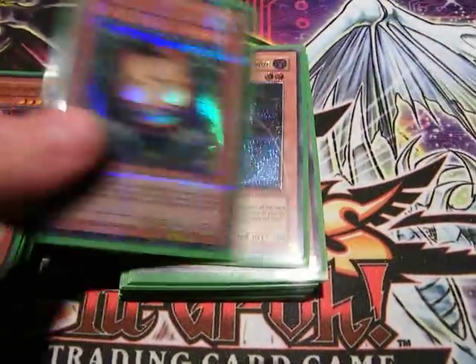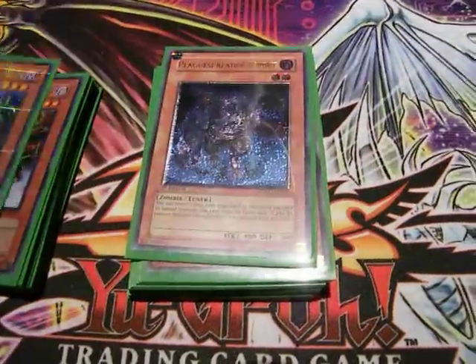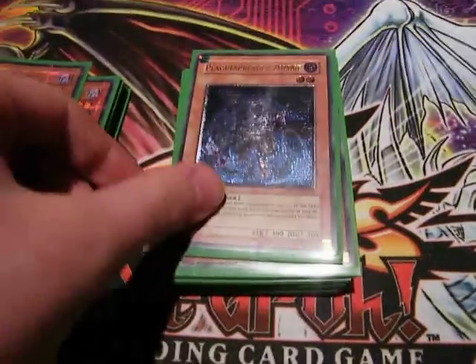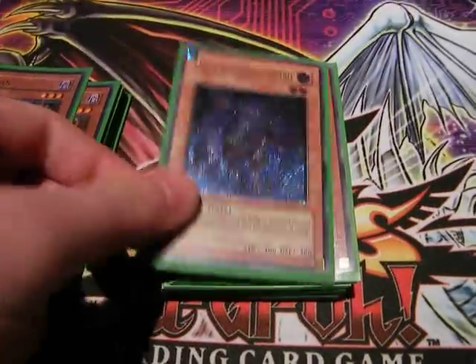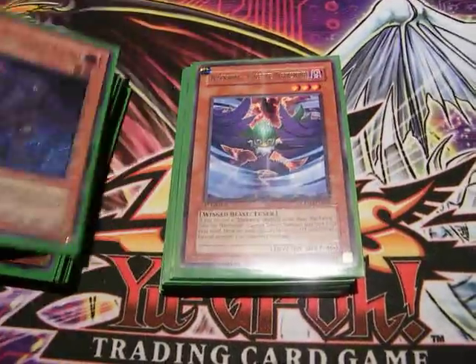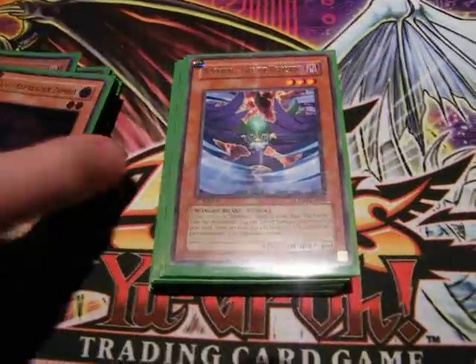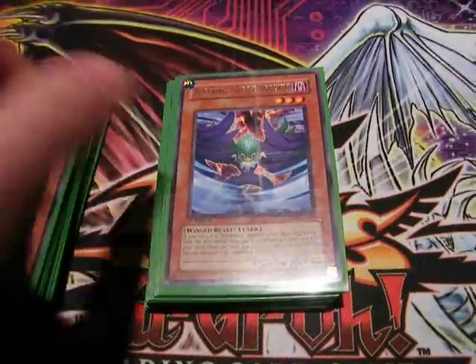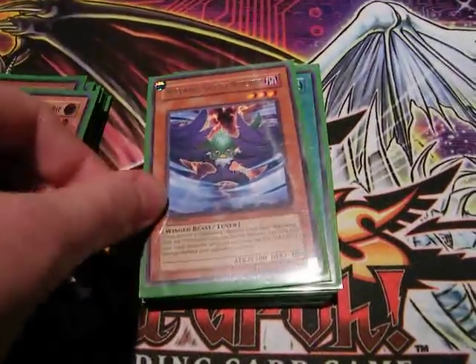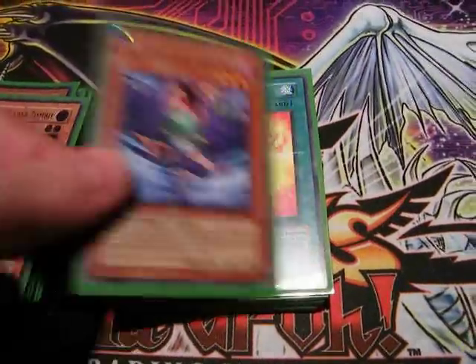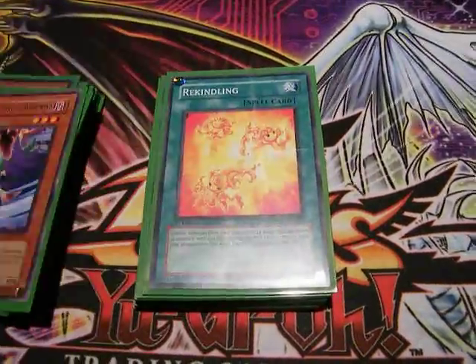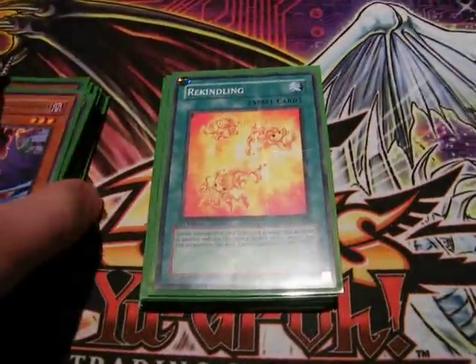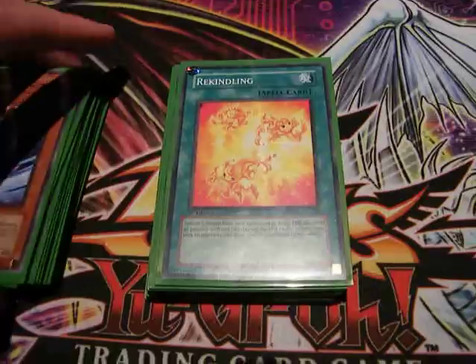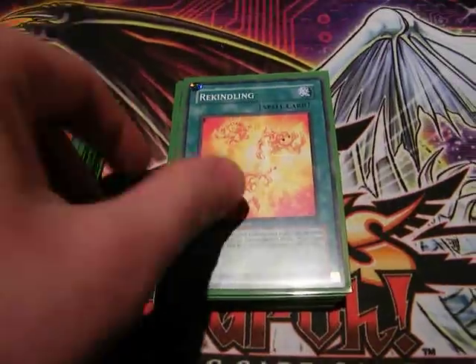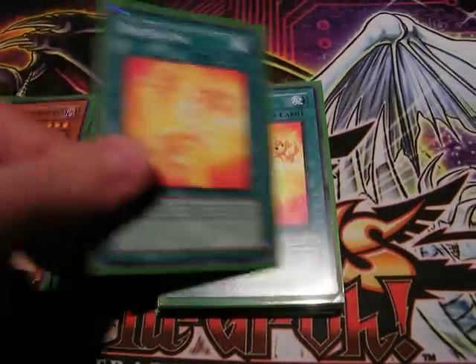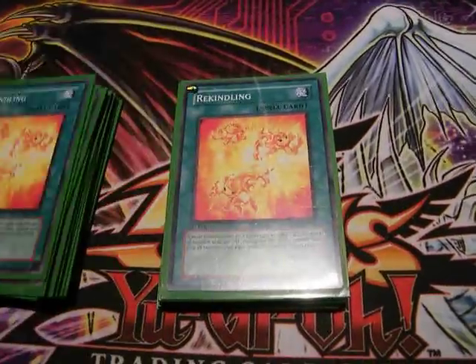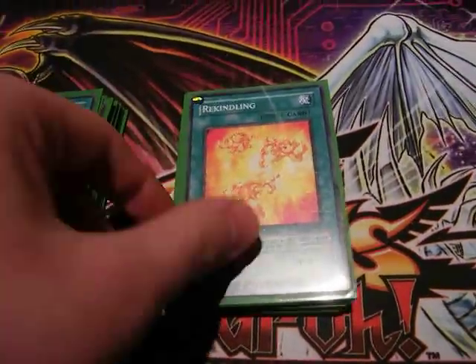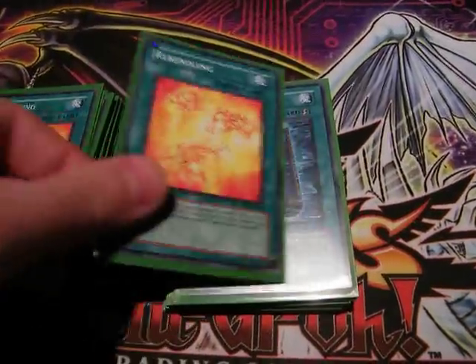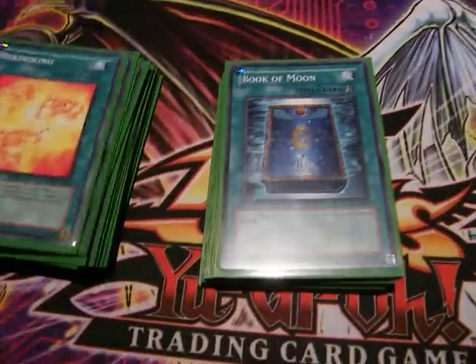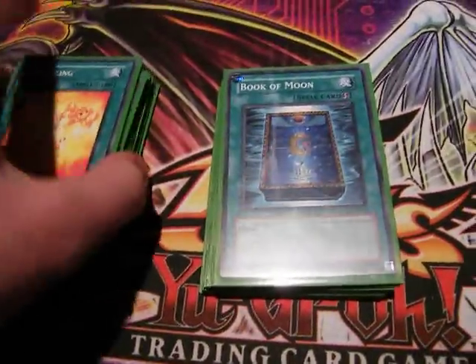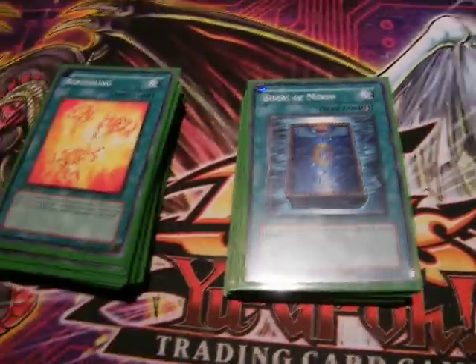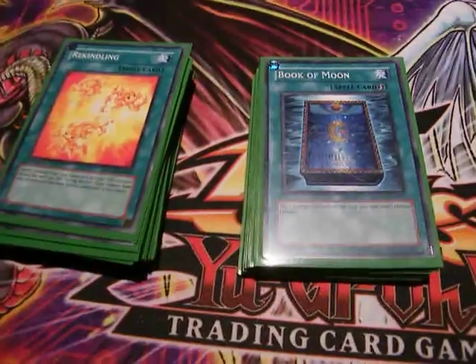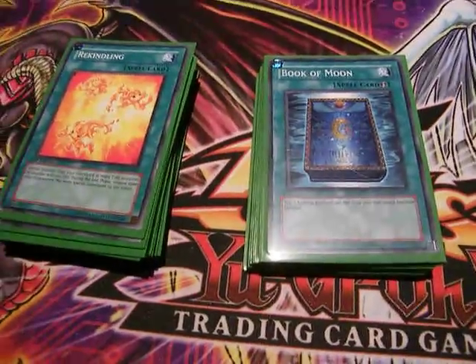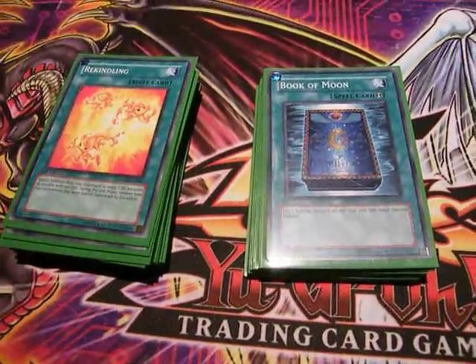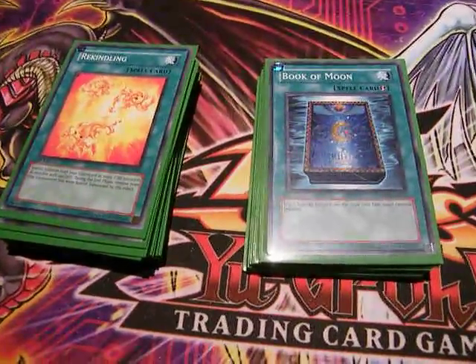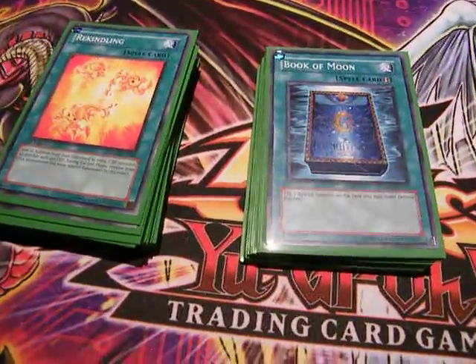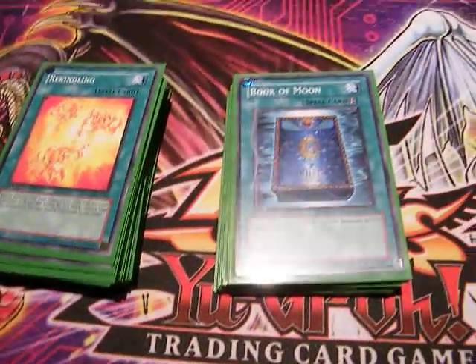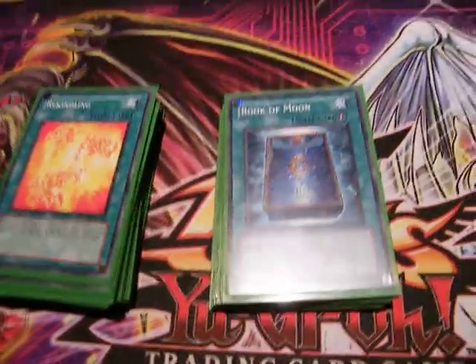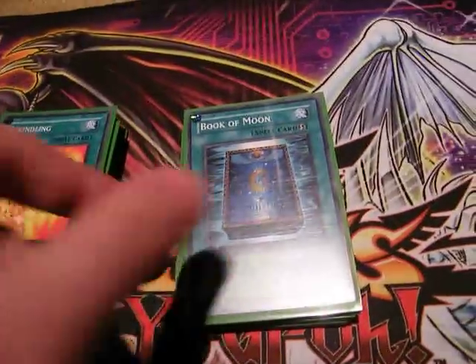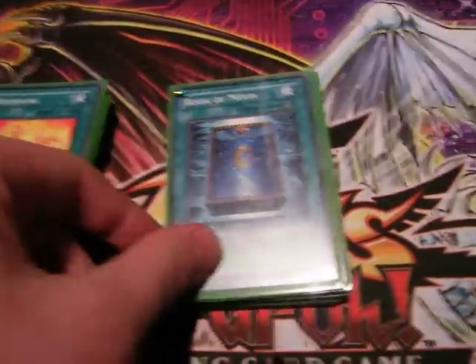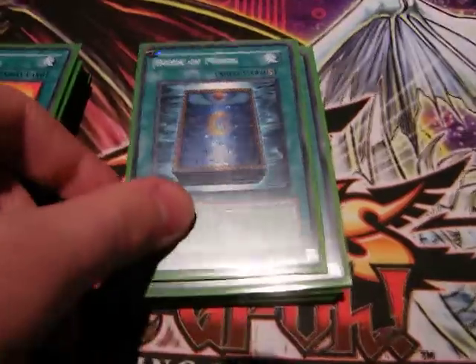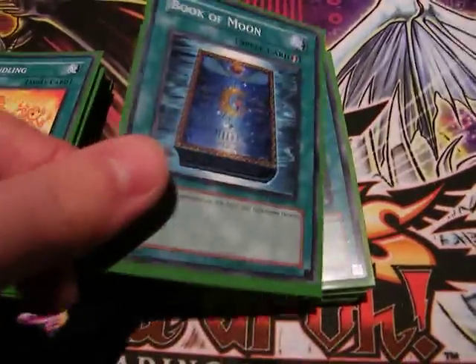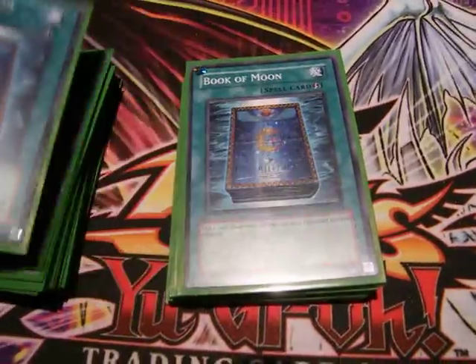Sangan, Plague Spreader, and Gale — pretty self-explanatory. For spells, two Rekindlings — they're real power cards here because you can bring up all your Flamvells at once, especially good in the late game. Do a lot of Synchros, you can often push for OTKs.